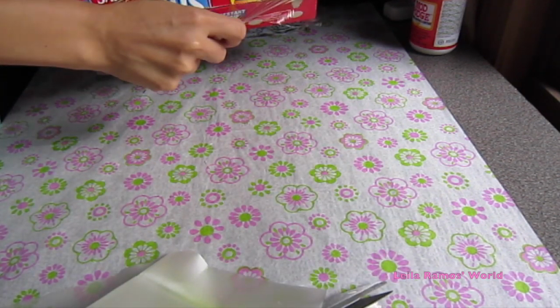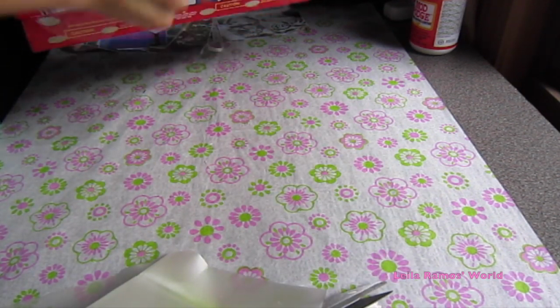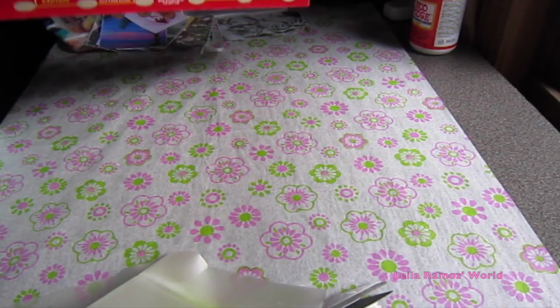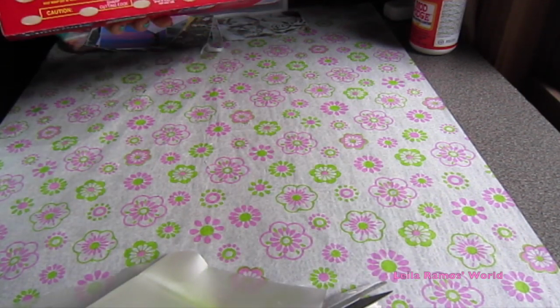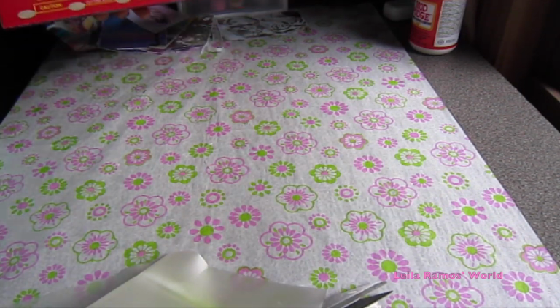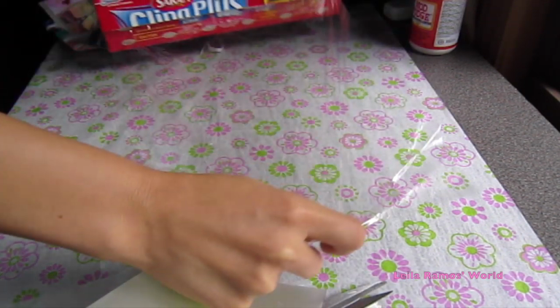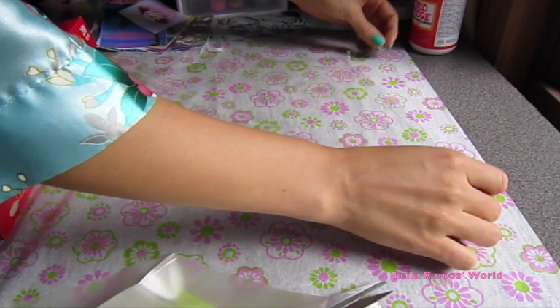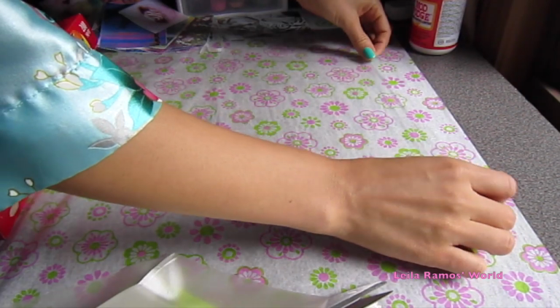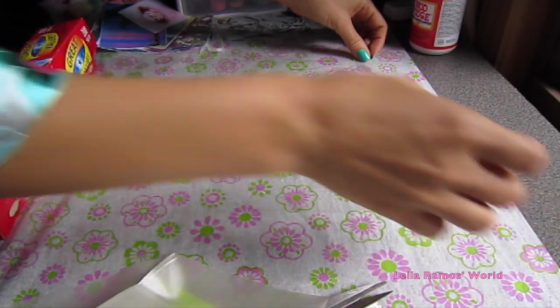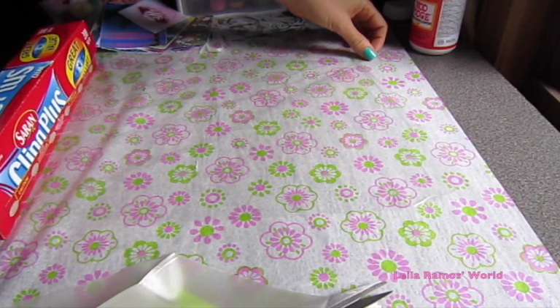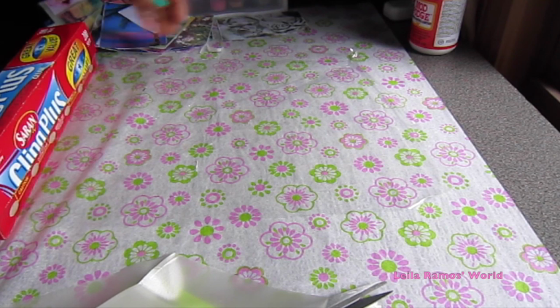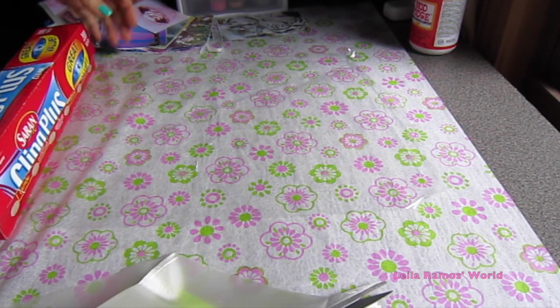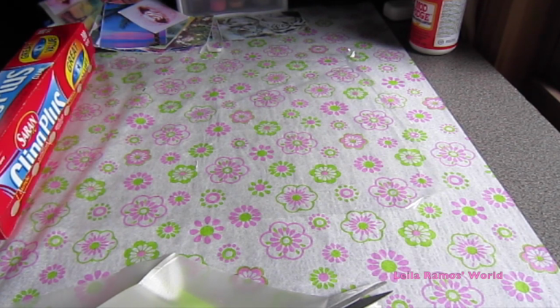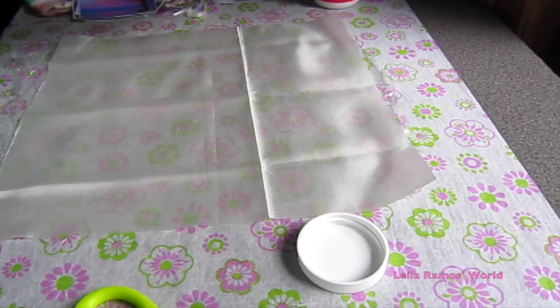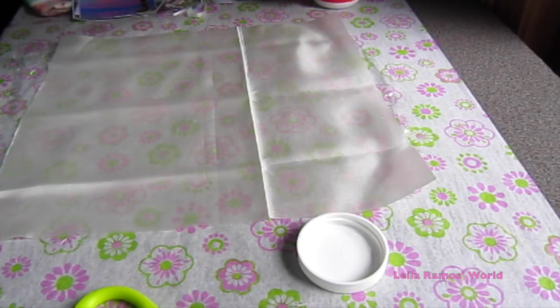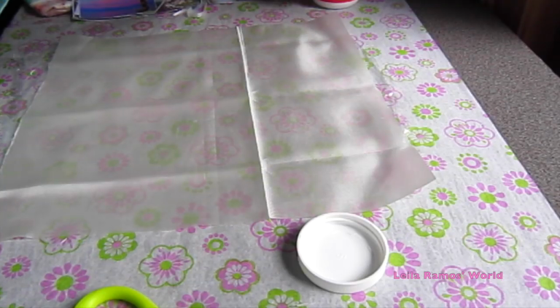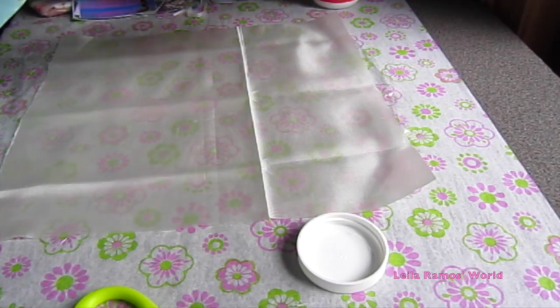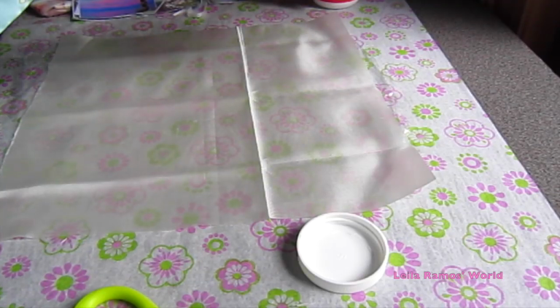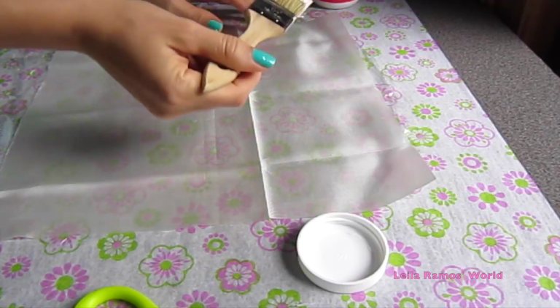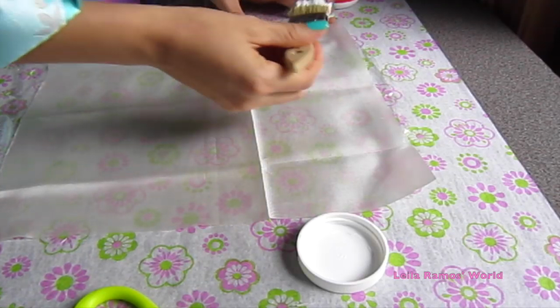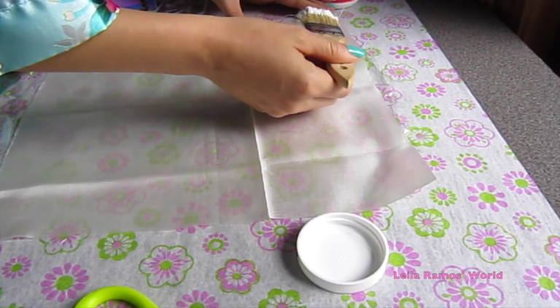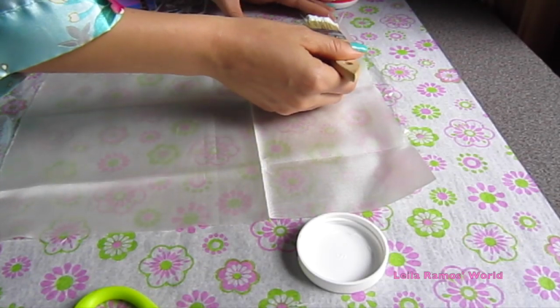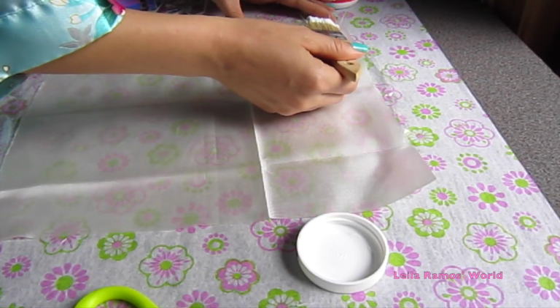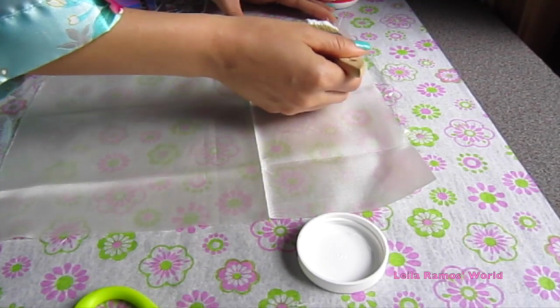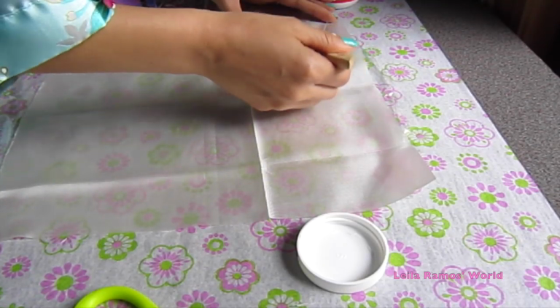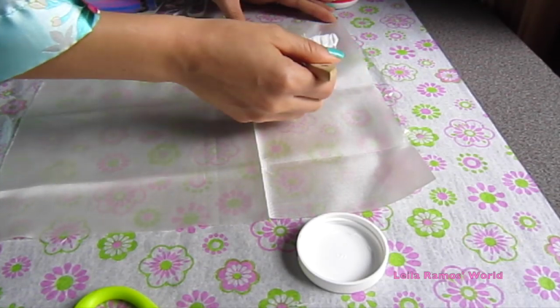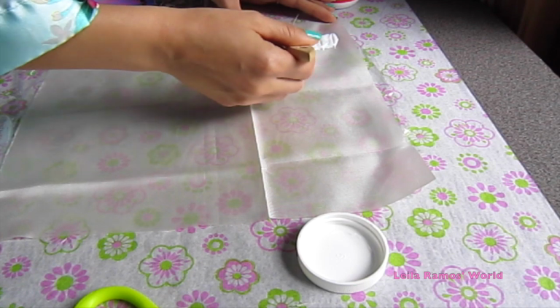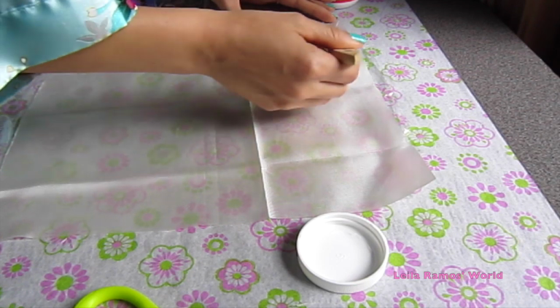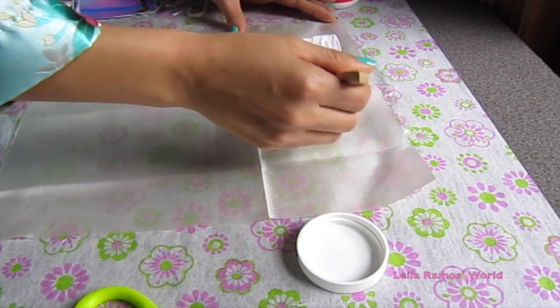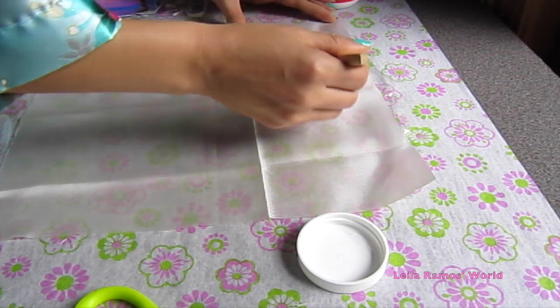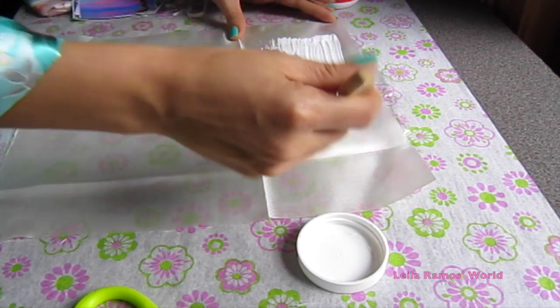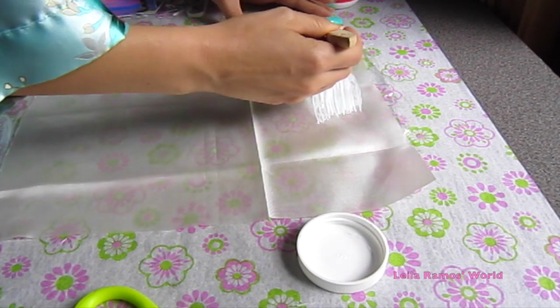Next you want to make sure that you cover the surface where we are going to work with plastic, so it doesn't glue onto whatever you have underneath the fabric.